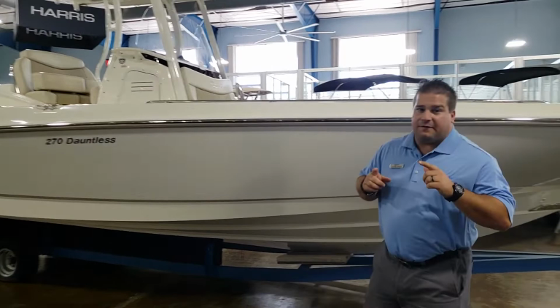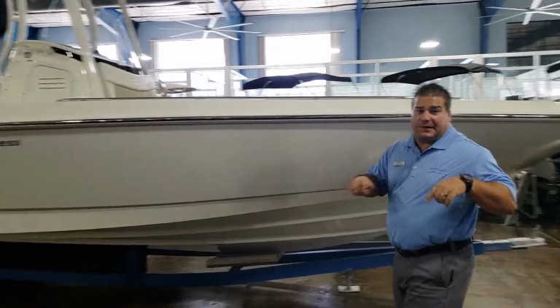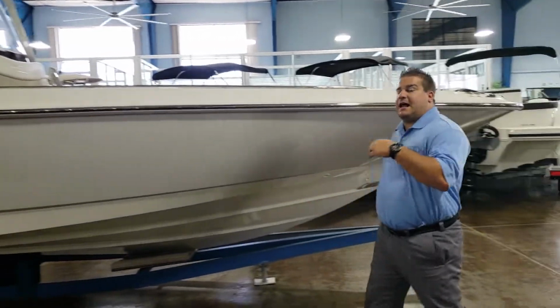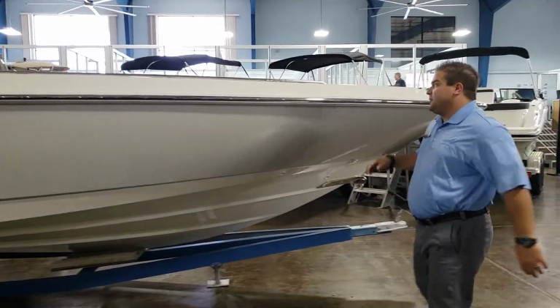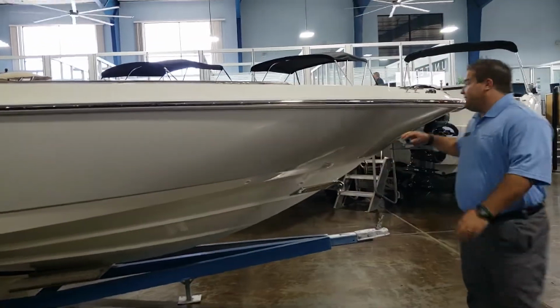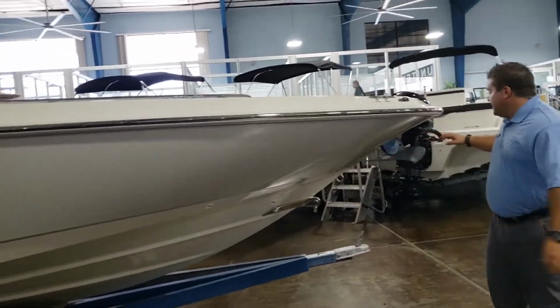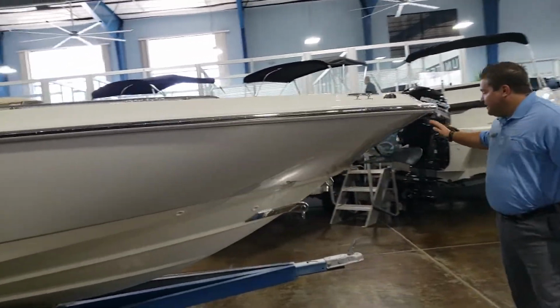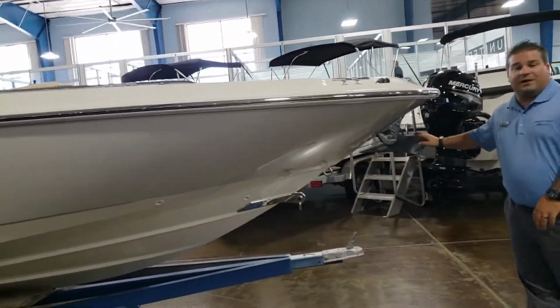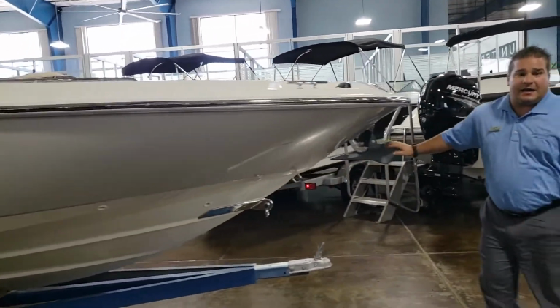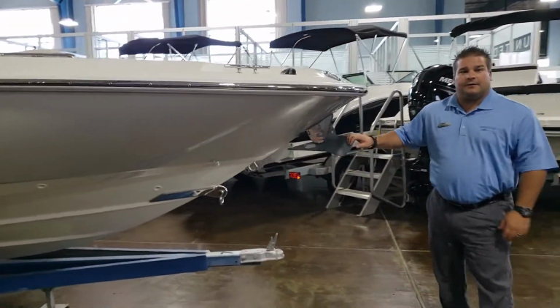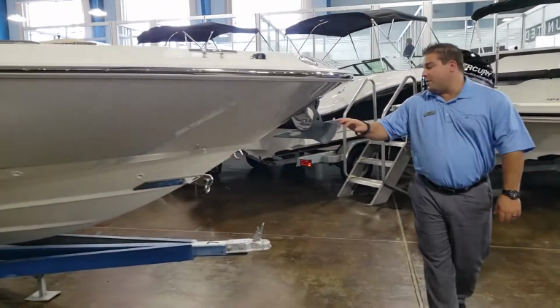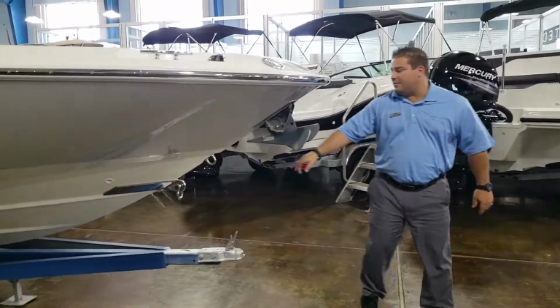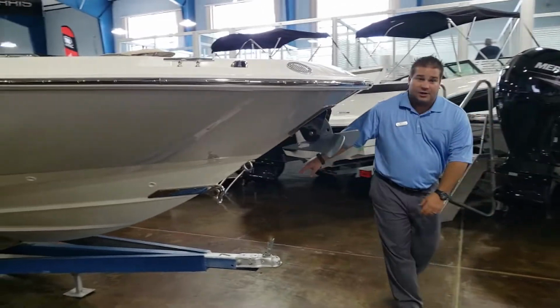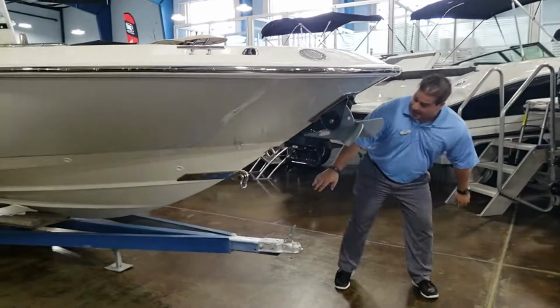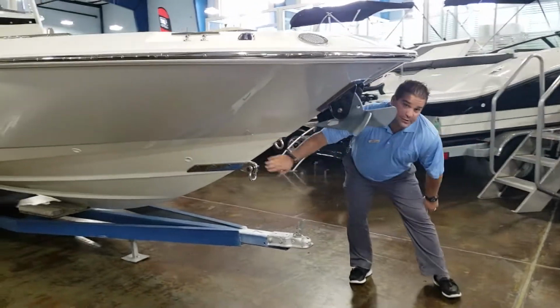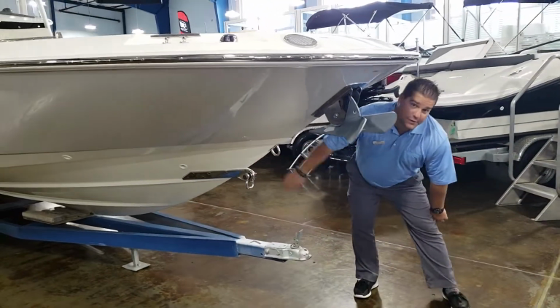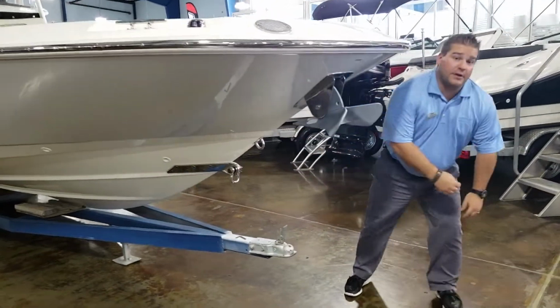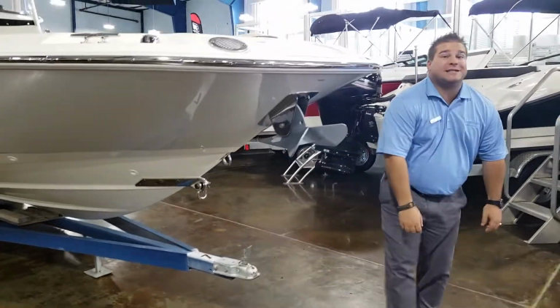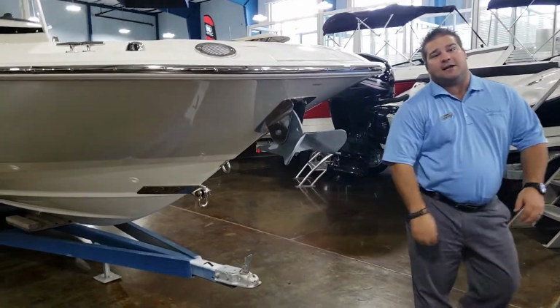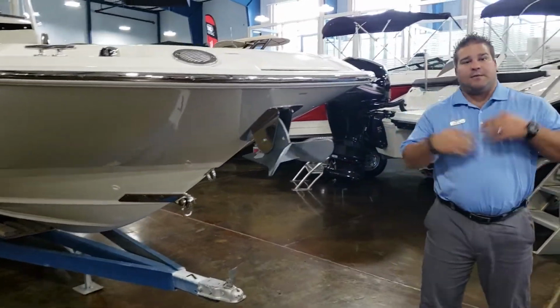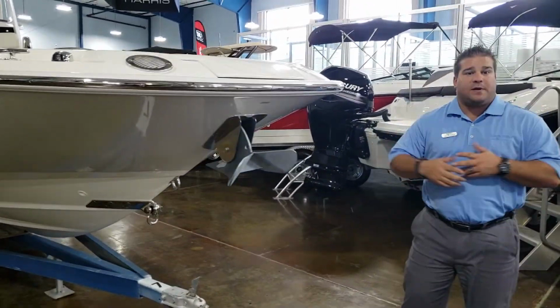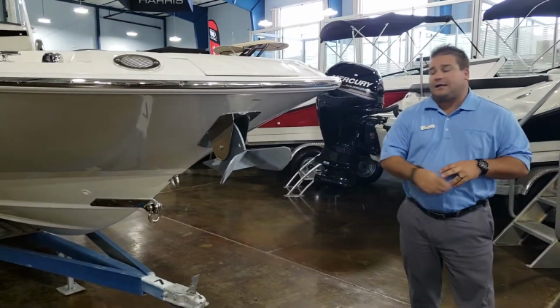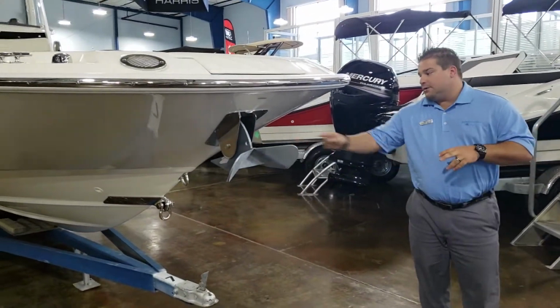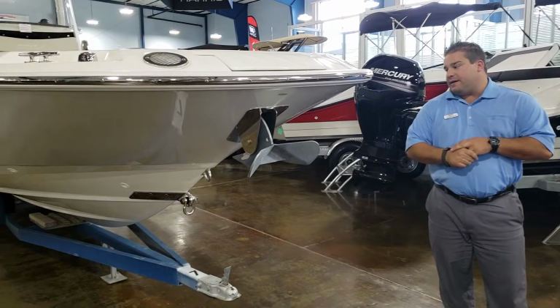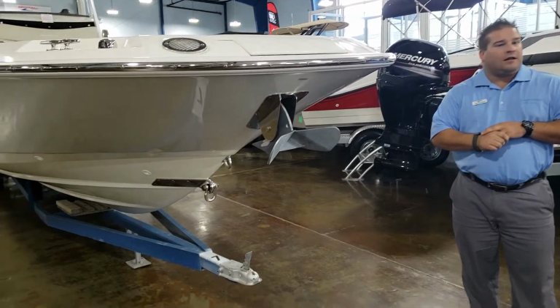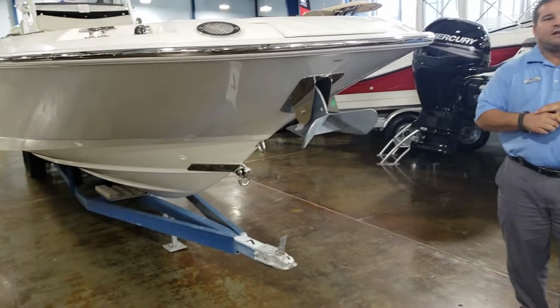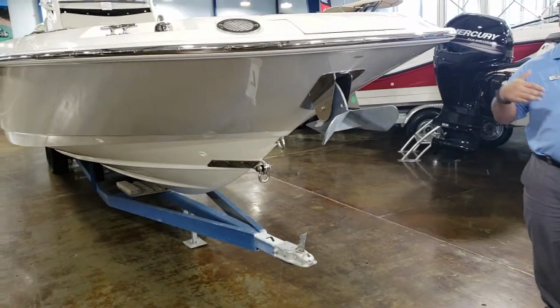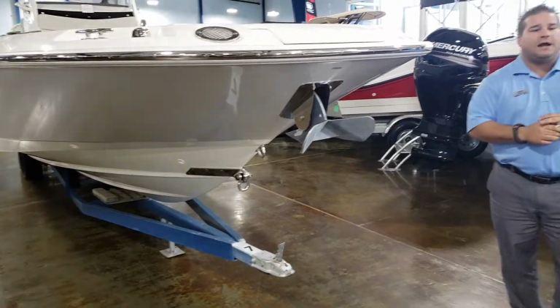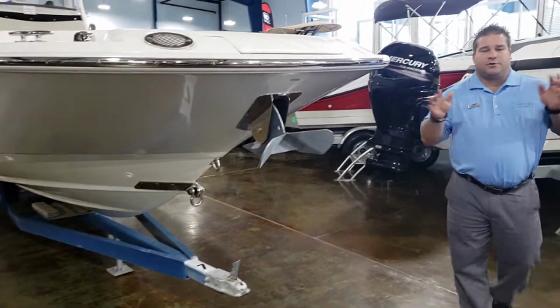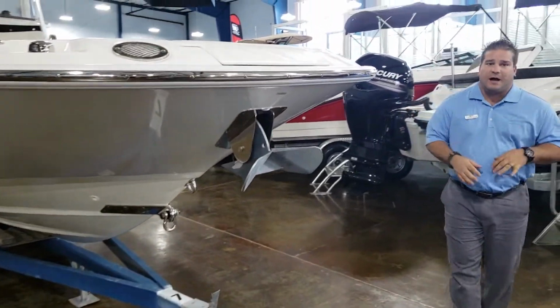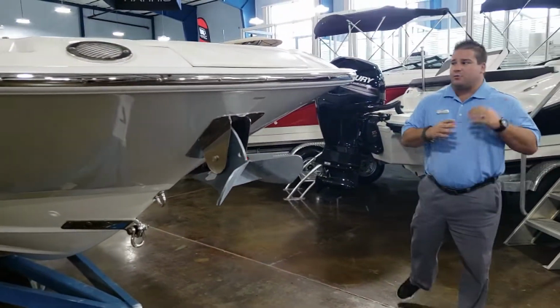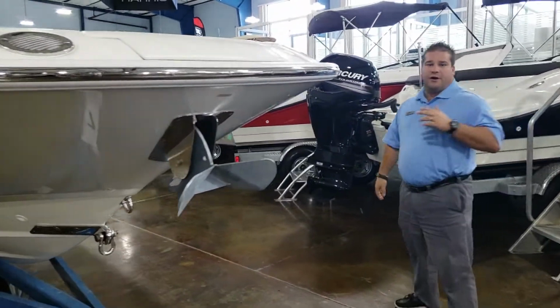One of the first things it has — we've got the windlass anchor right here. We also have a bow tow line. So for those of you who are looking to use it as a tender for maybe one of your bigger yachts, you're going to love that. You can tow it right behind you when you're cruising the Bahamas or wherever you're going.